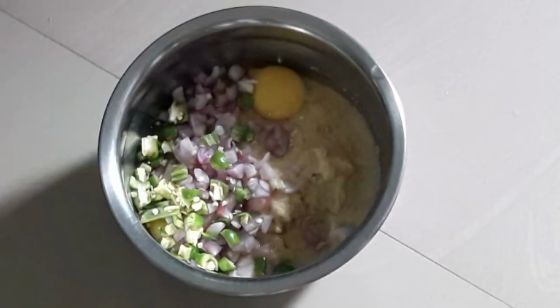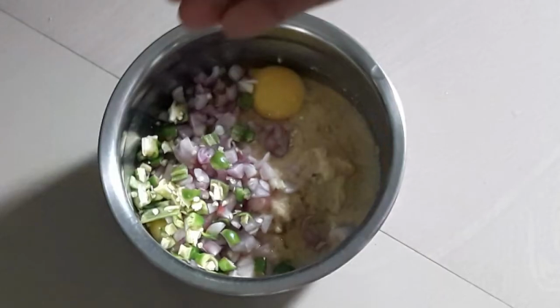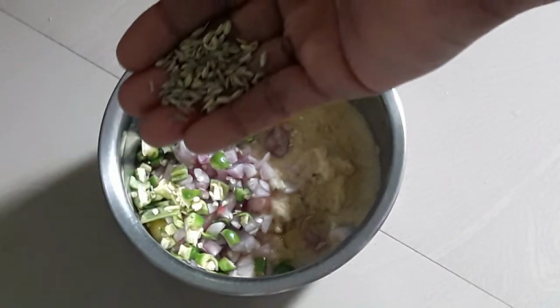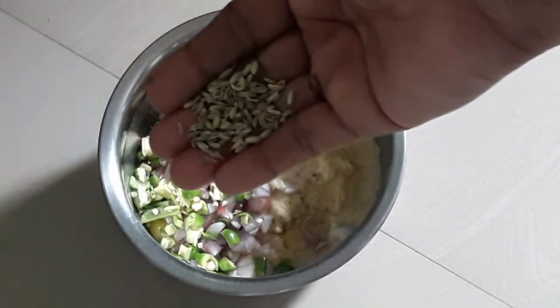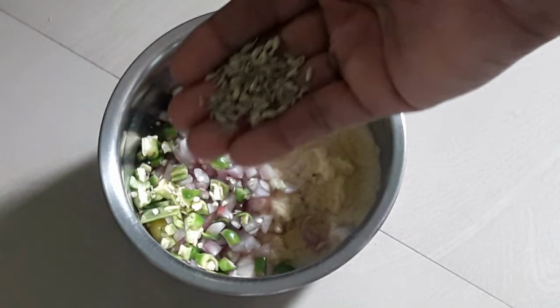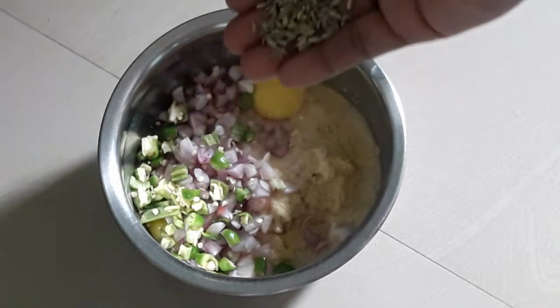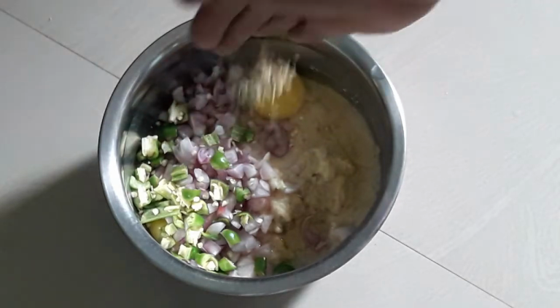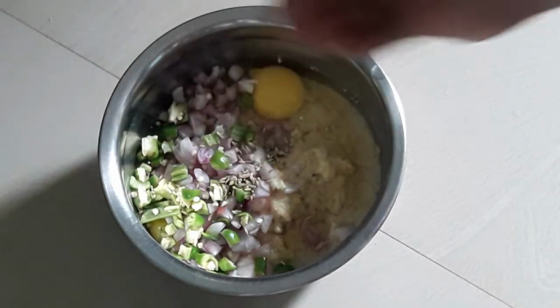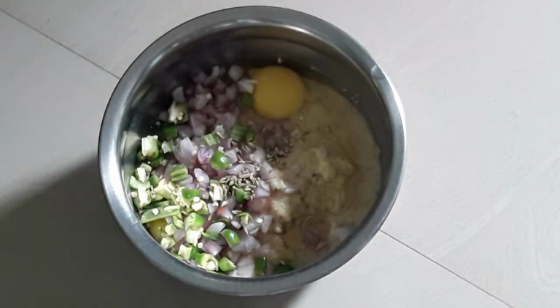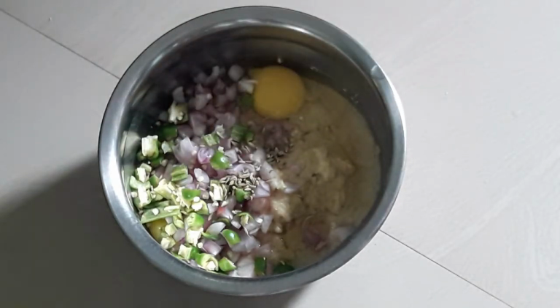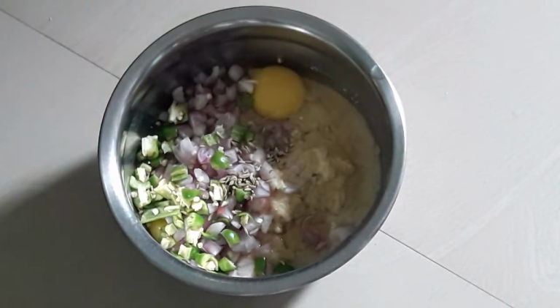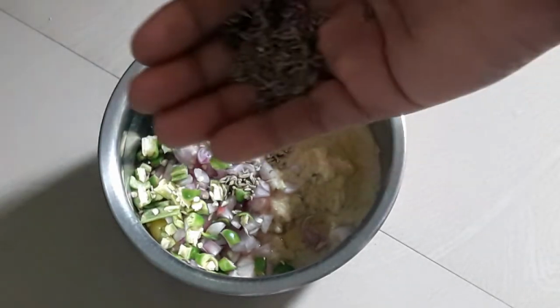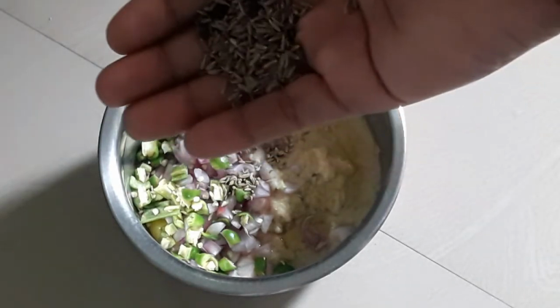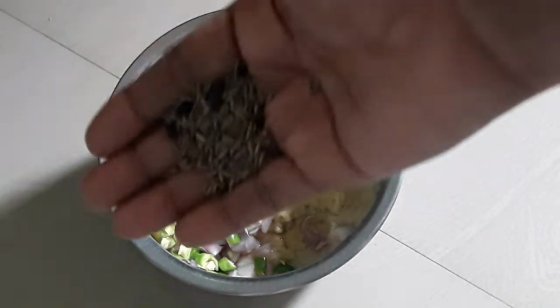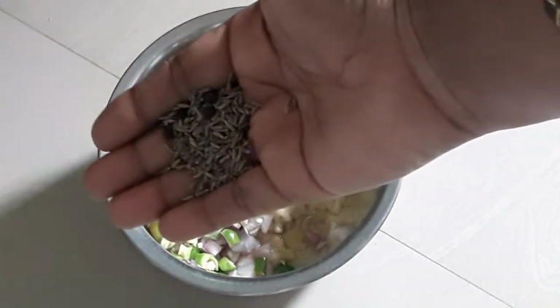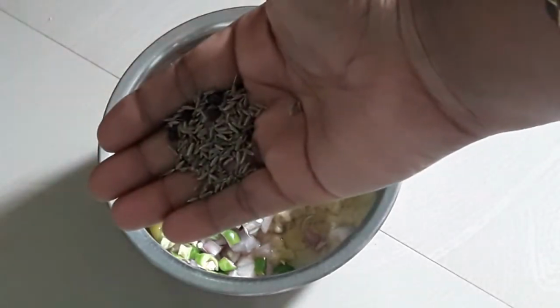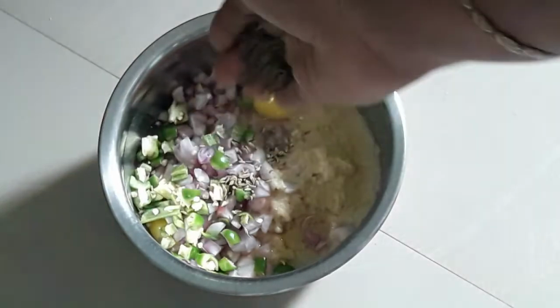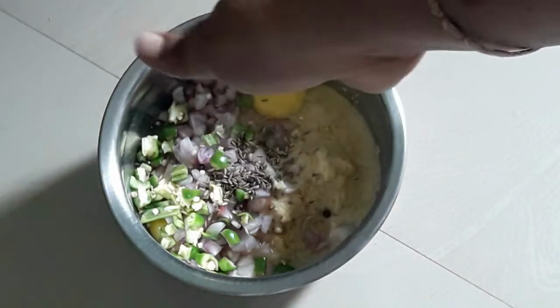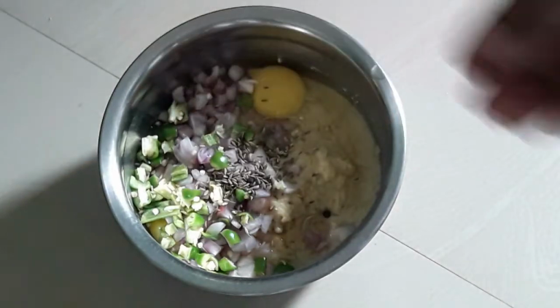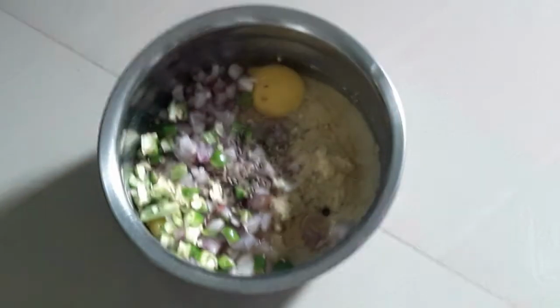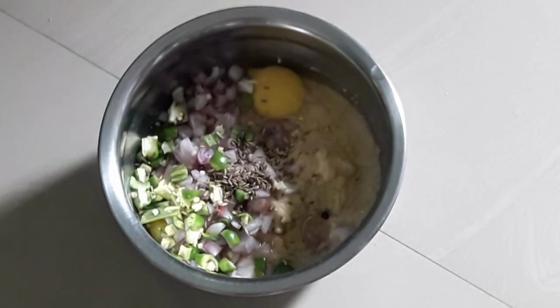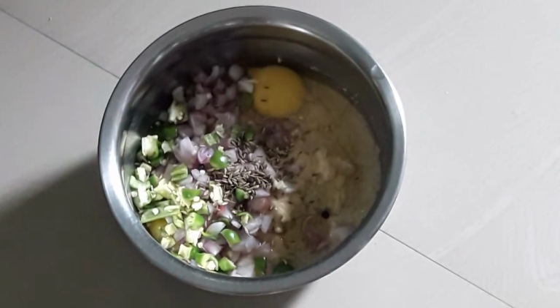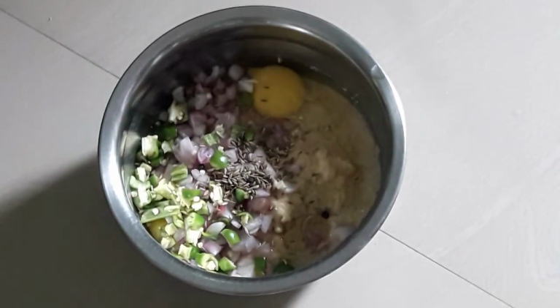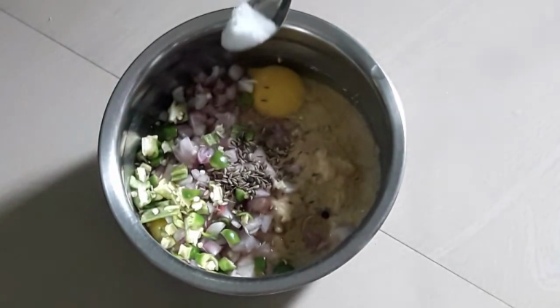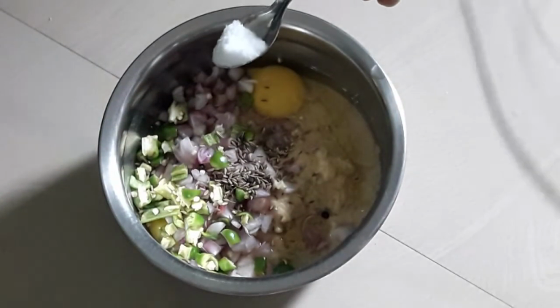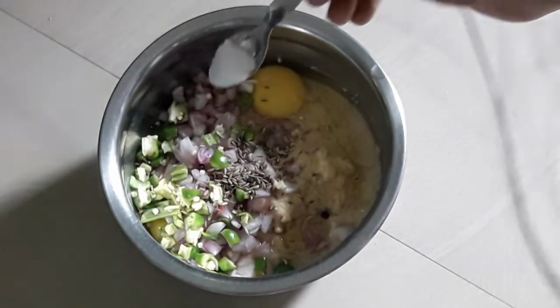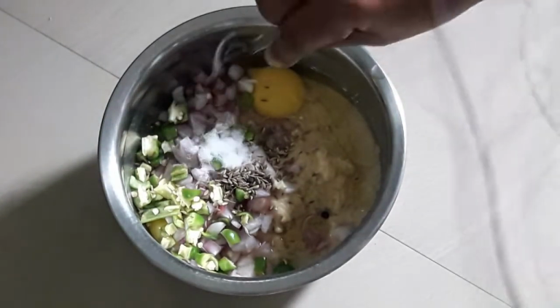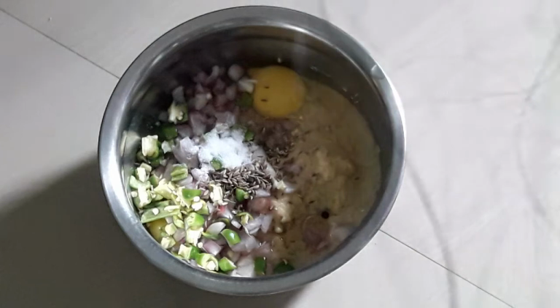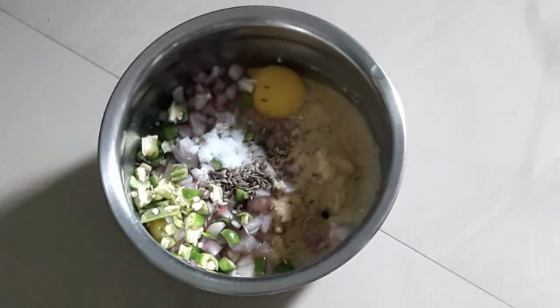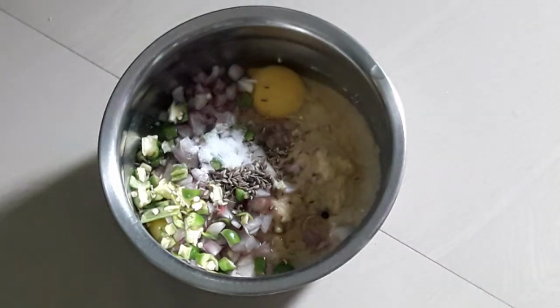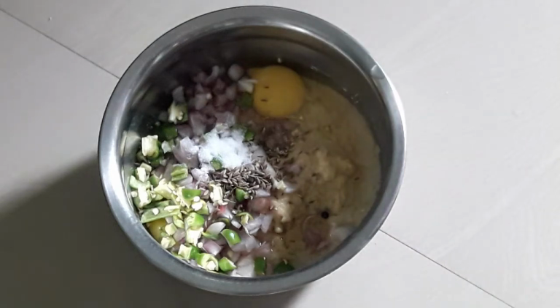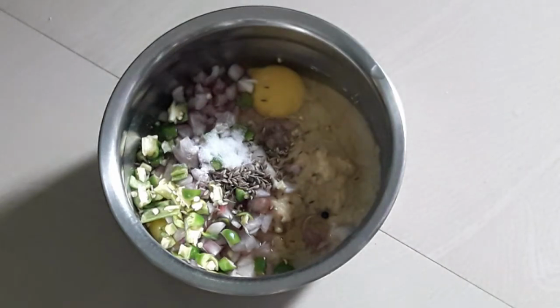Add some salt, and add some salt. Add some salt and mix it.